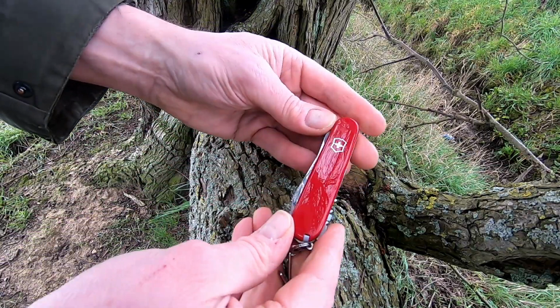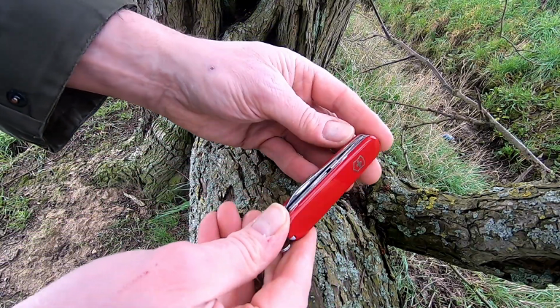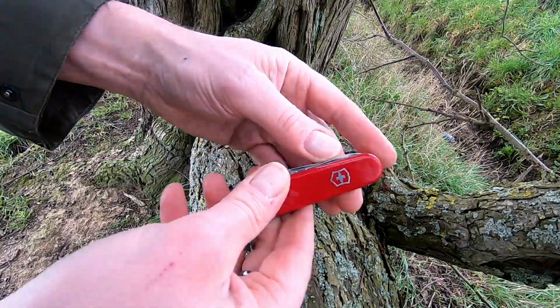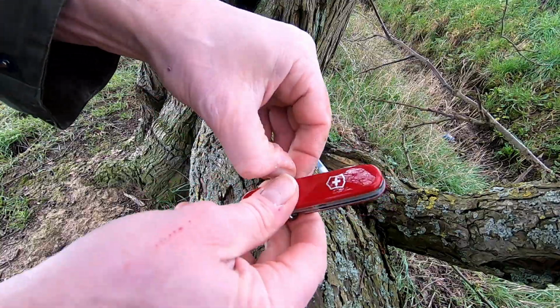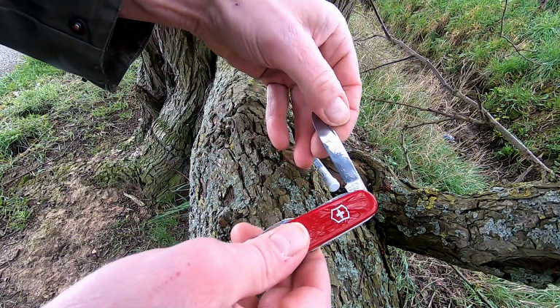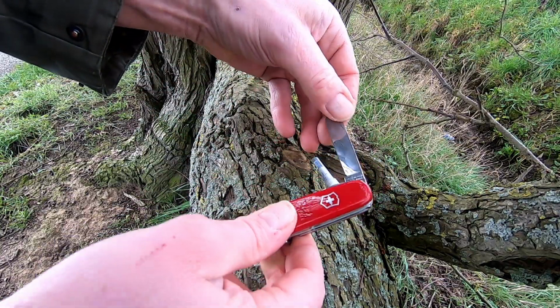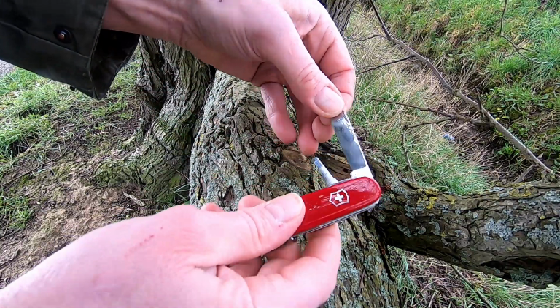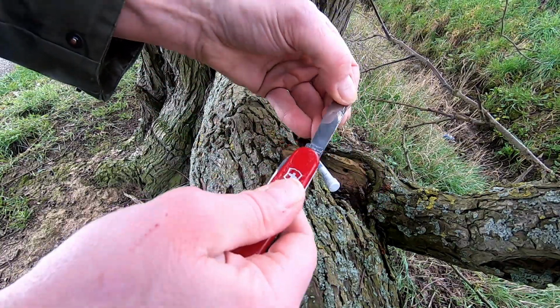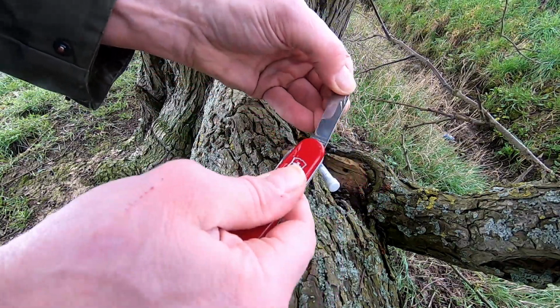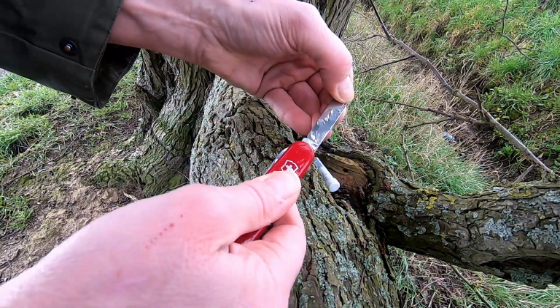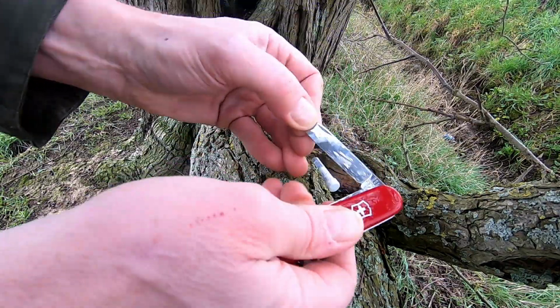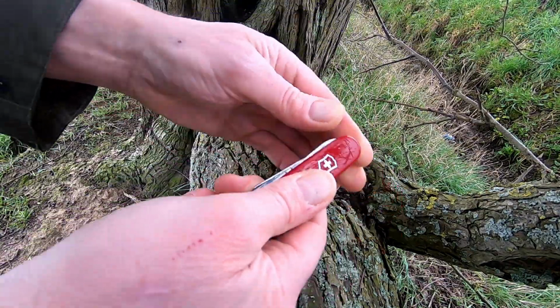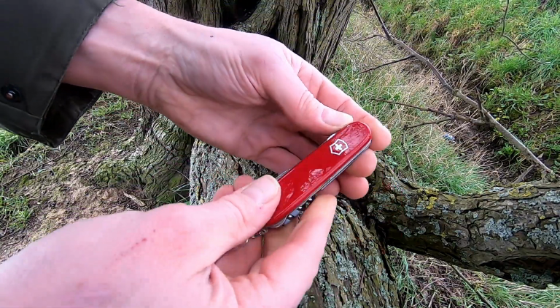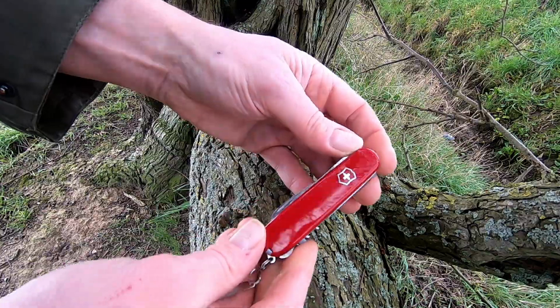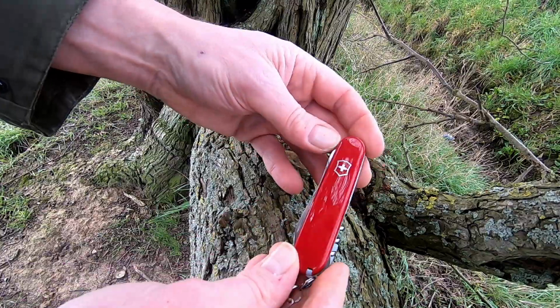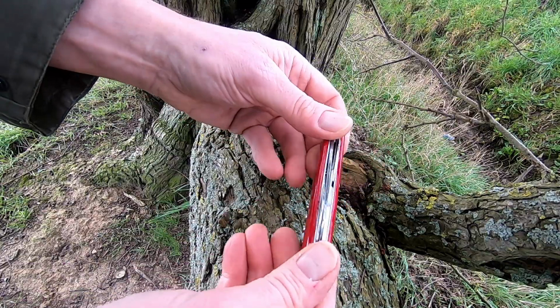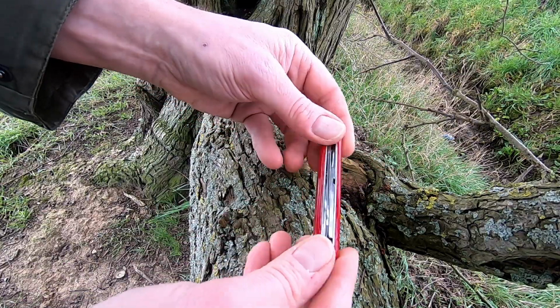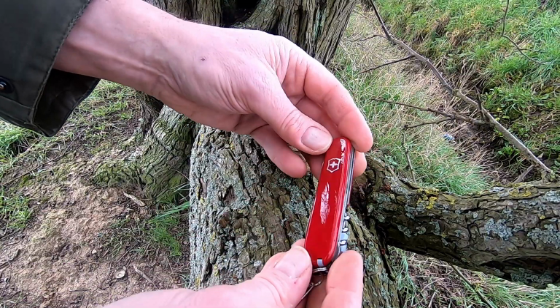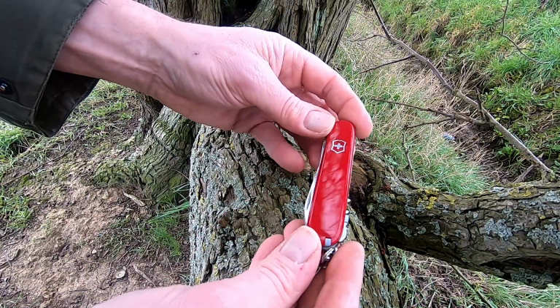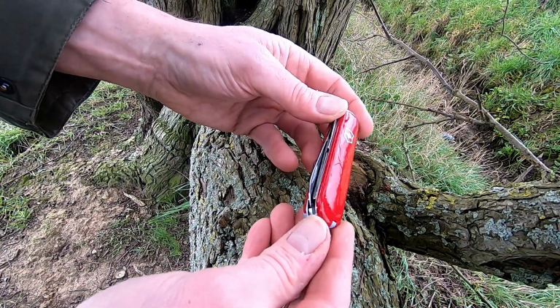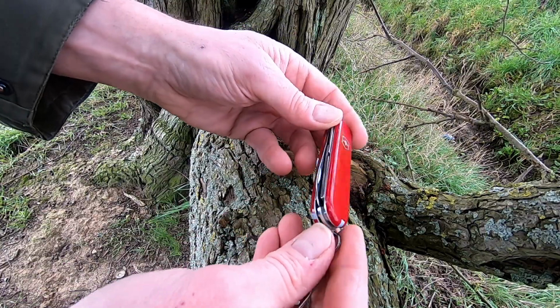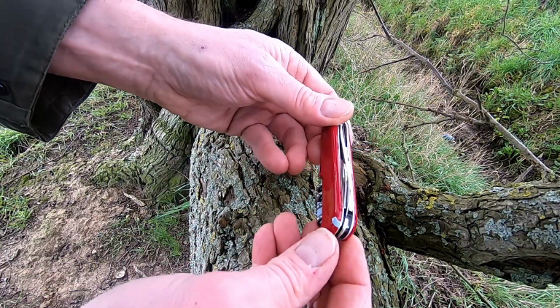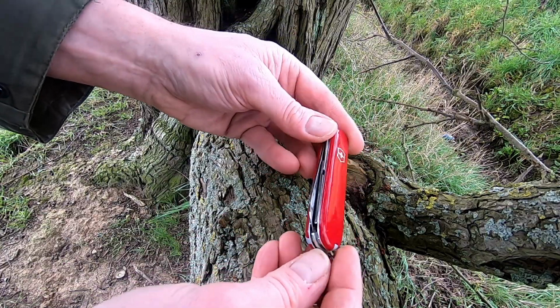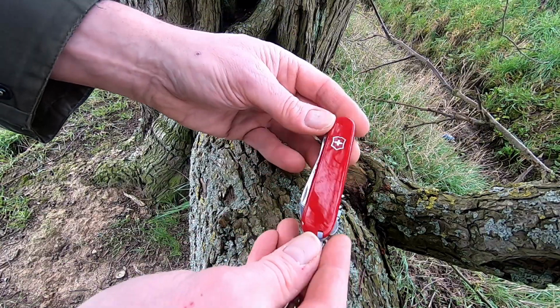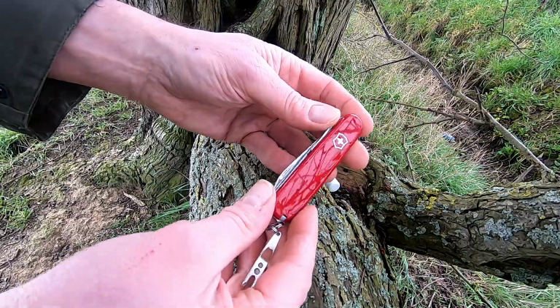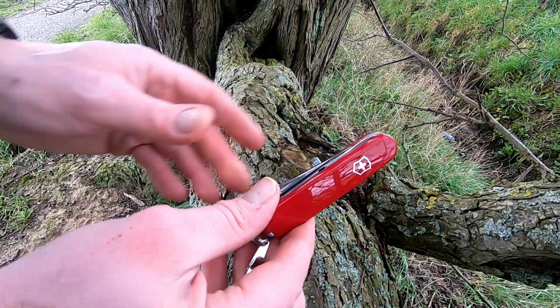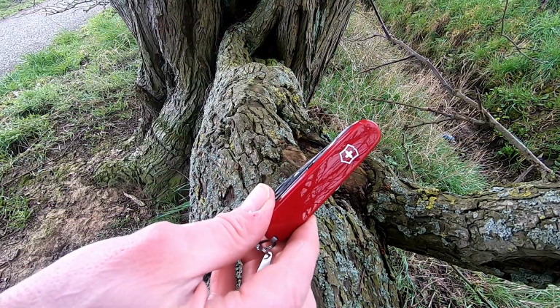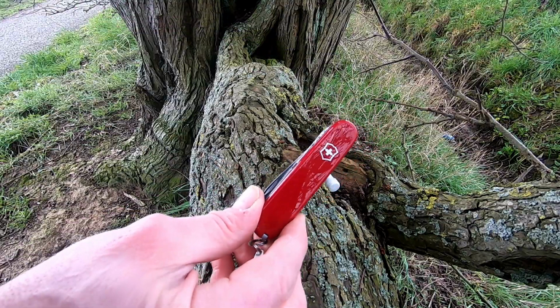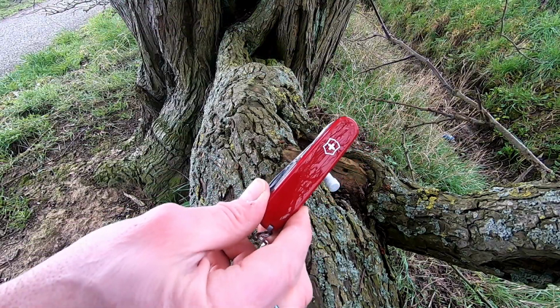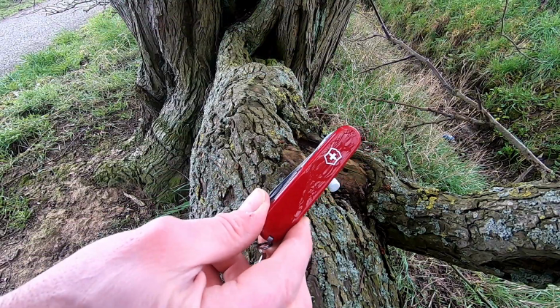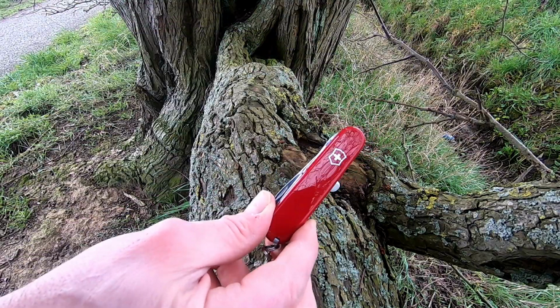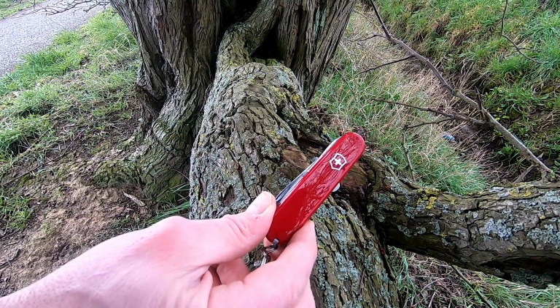It's totally legal to carry in the UK because it has a less than three inch blade and it doesn't lock. Let me know in the comments what you think — I'll put a link in the description as I normally do for things. I think that is really handy for us geocachers.